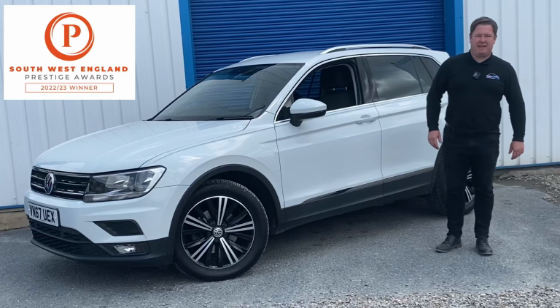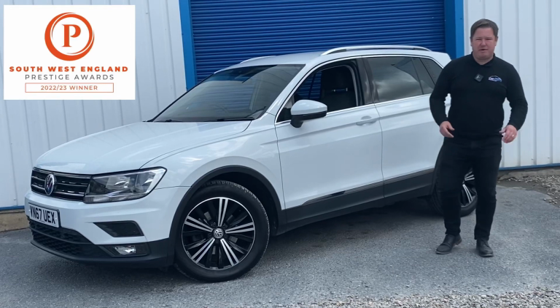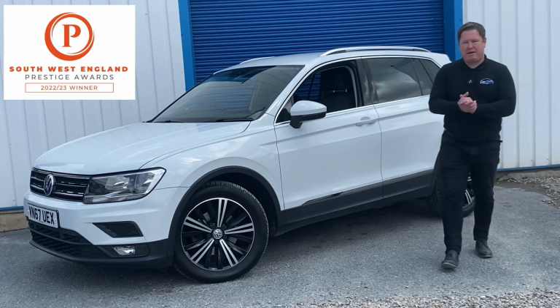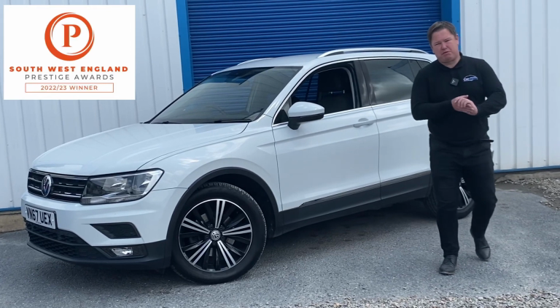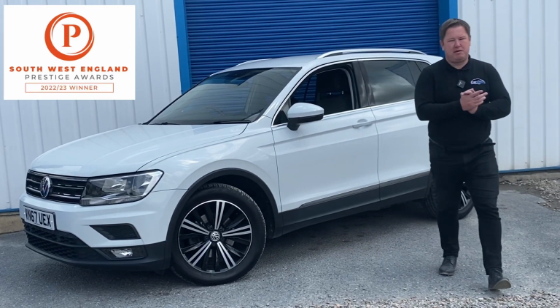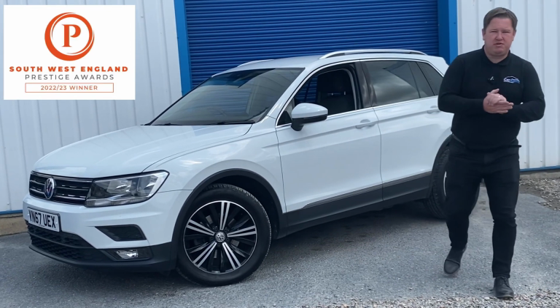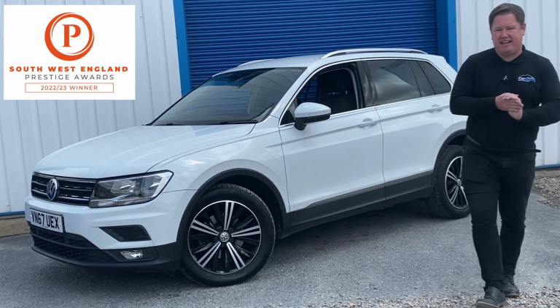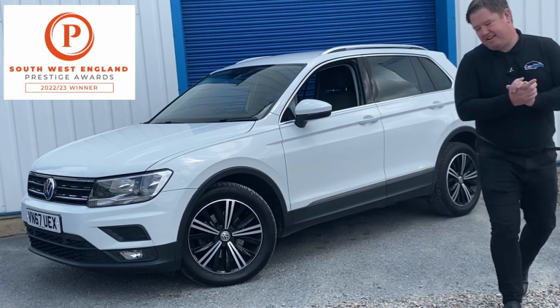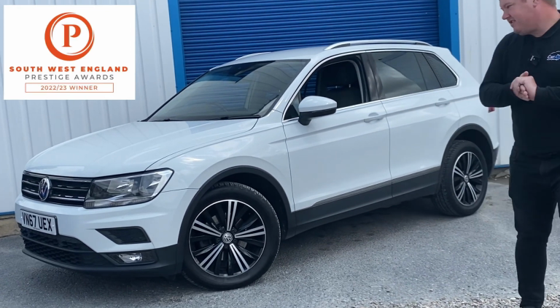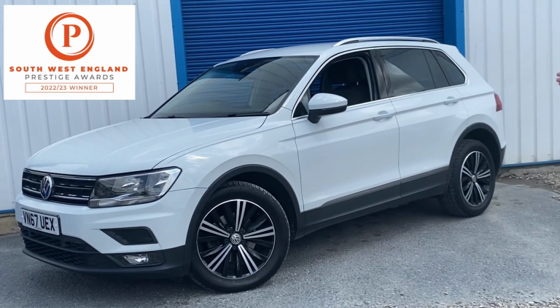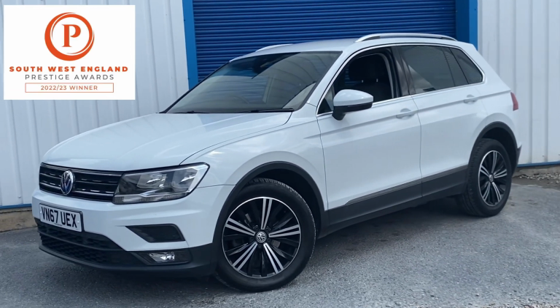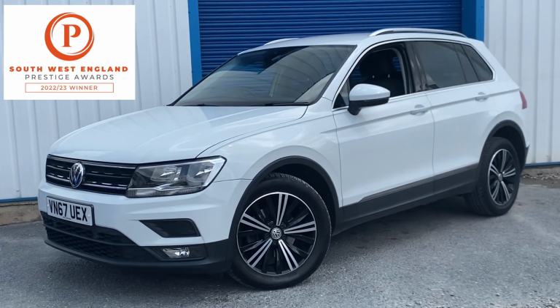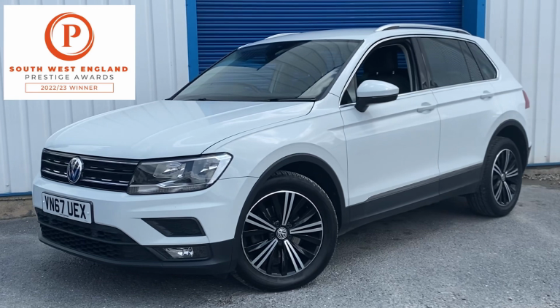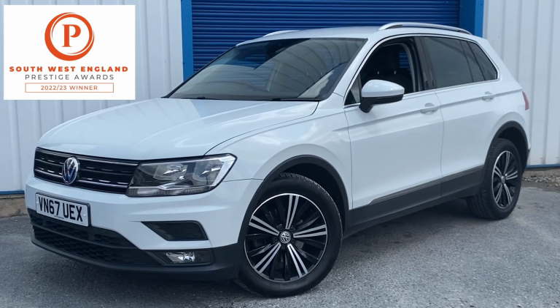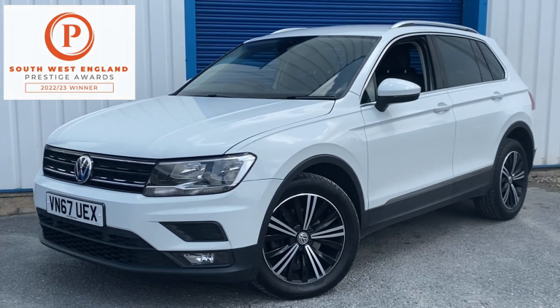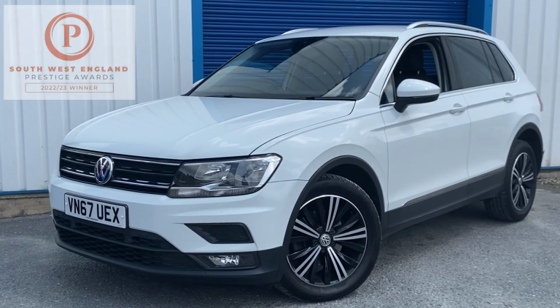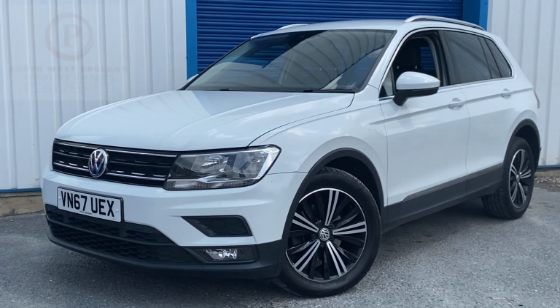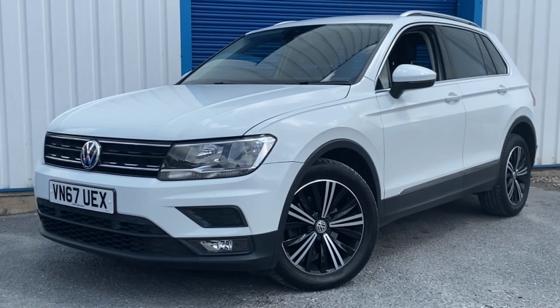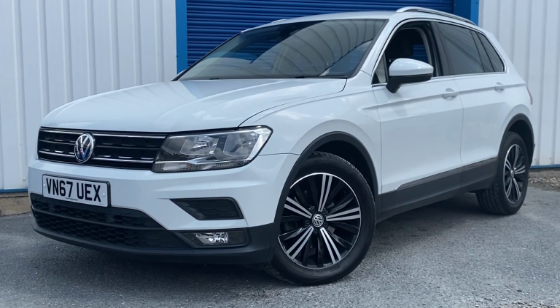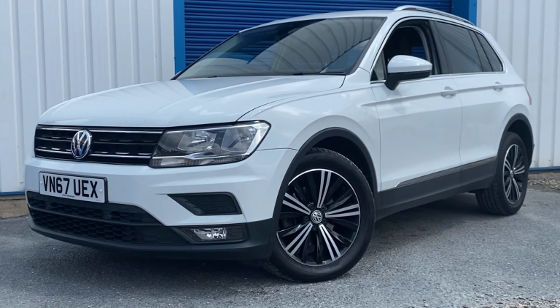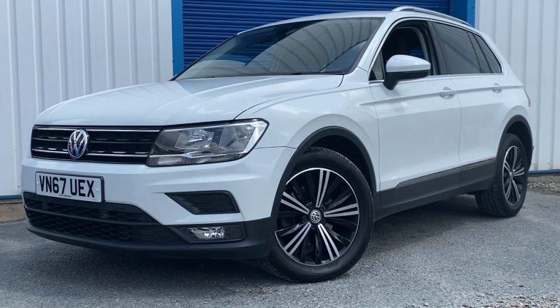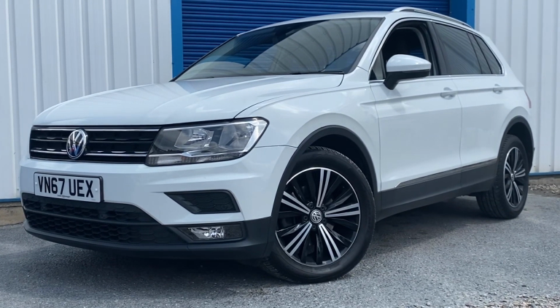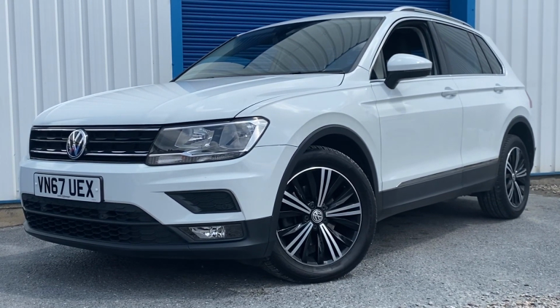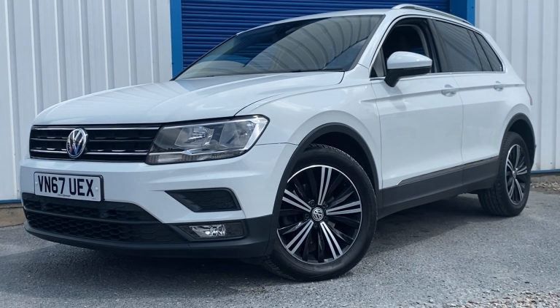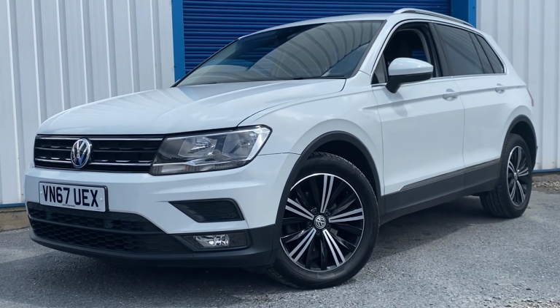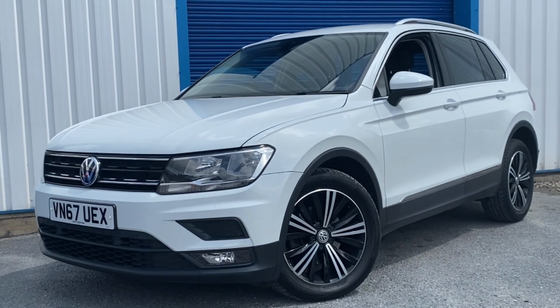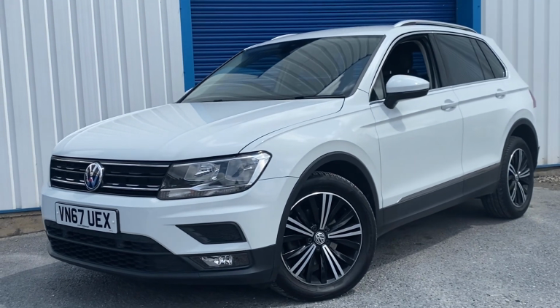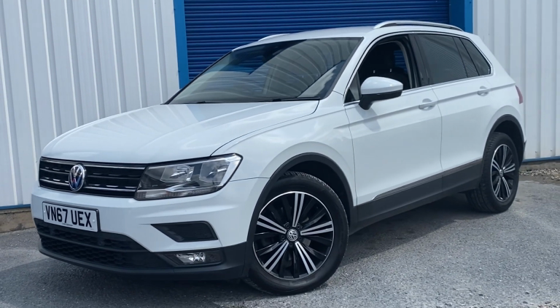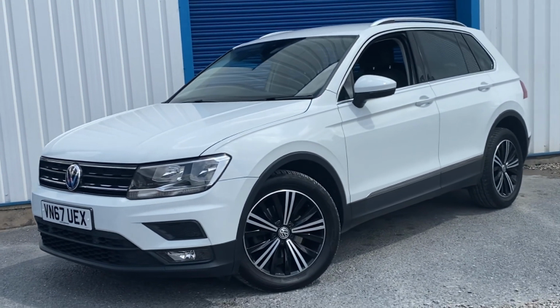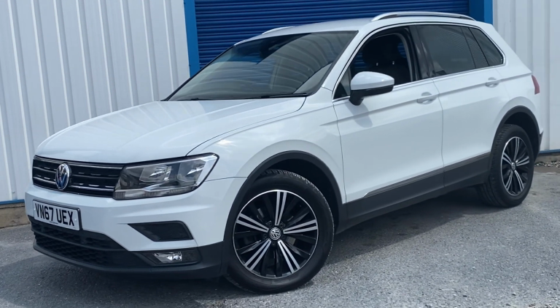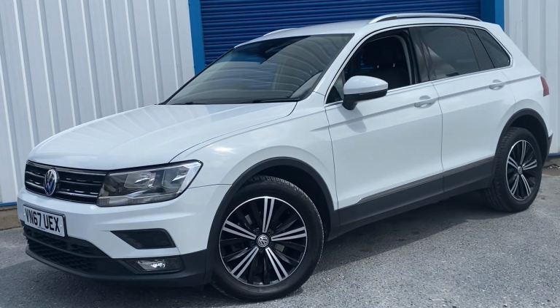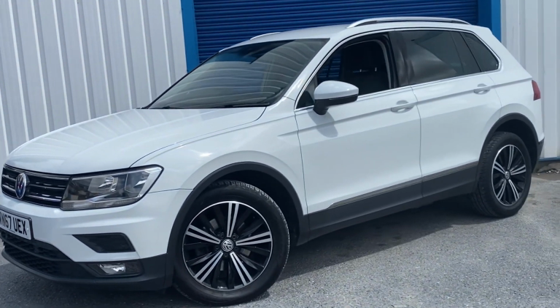Hello everyone, welcome back to Trustpilot's number one used car dealer. Today we've got a new stock arrival and it's the Volkswagen Tiguan. It's the SE Nav, it's the 2.0L TDI, finished in pure white. This one's a 67 plate and it's only done 32,000 miles.